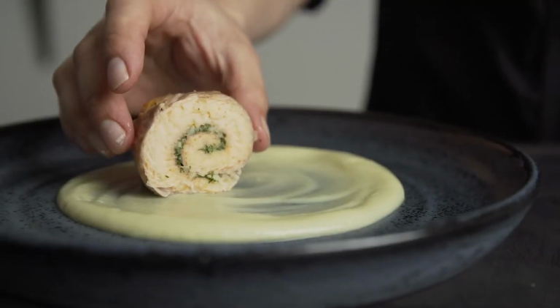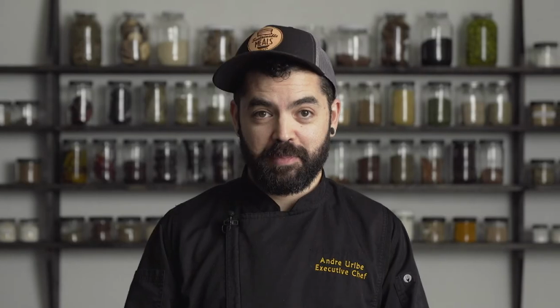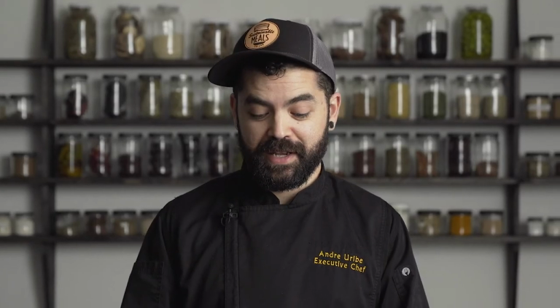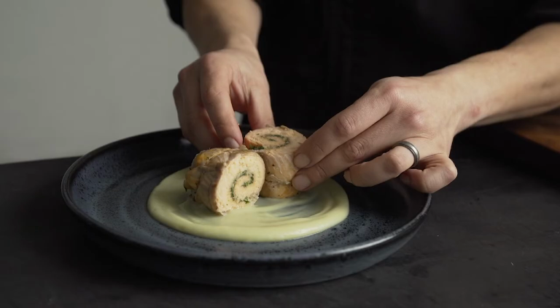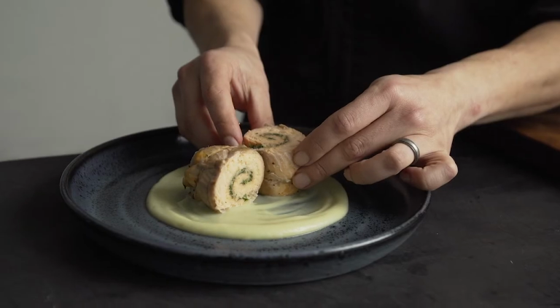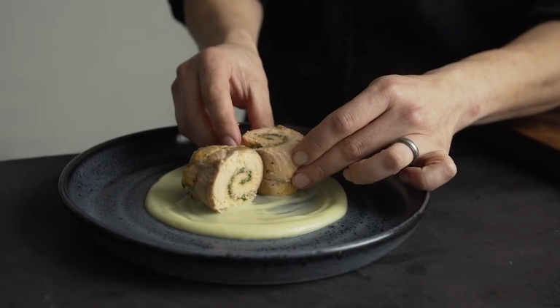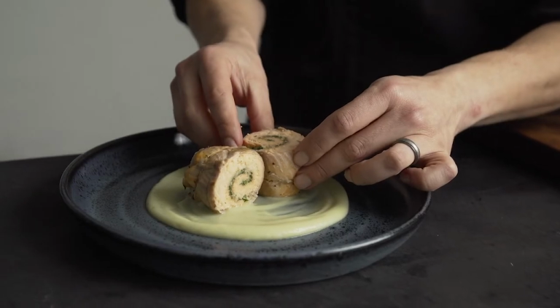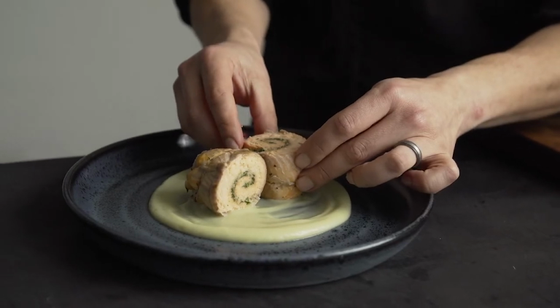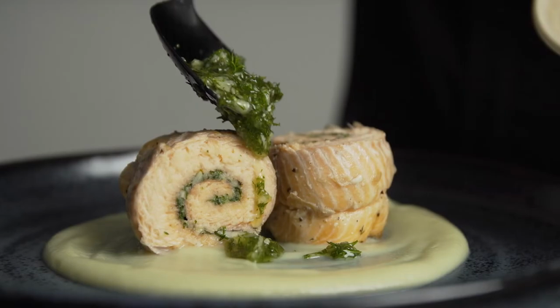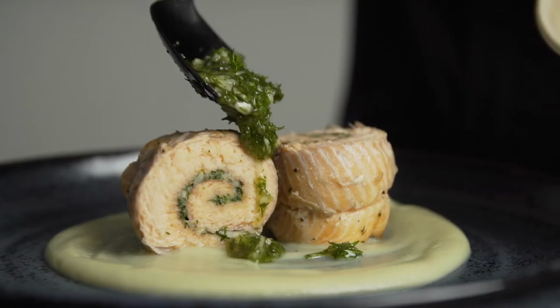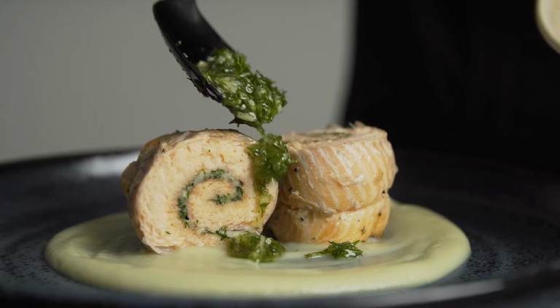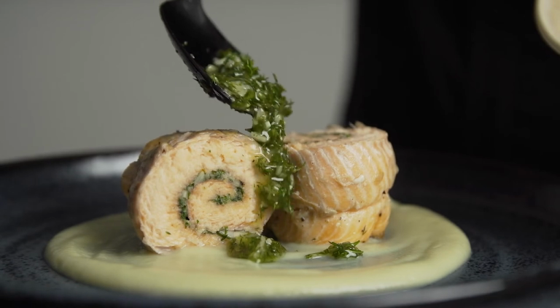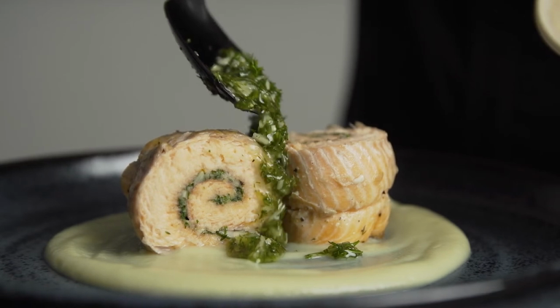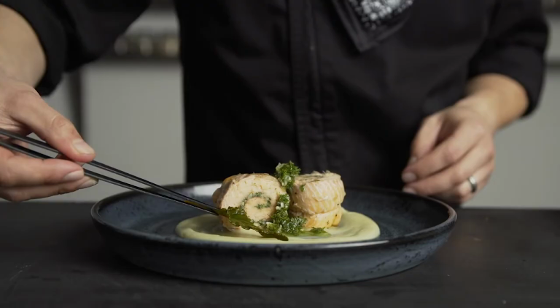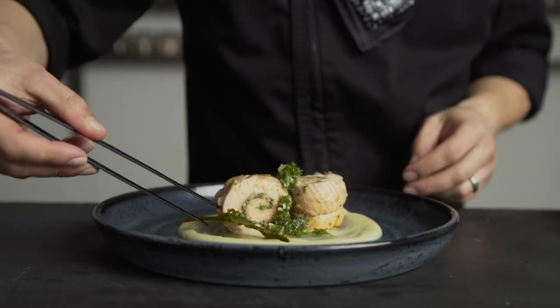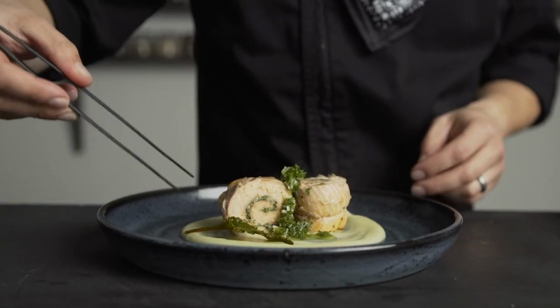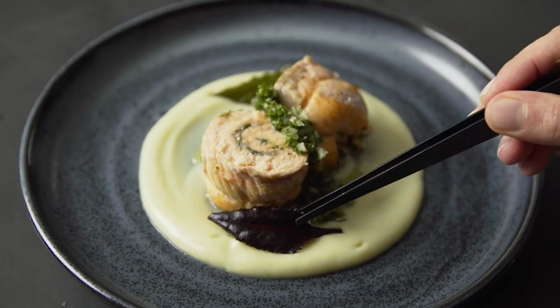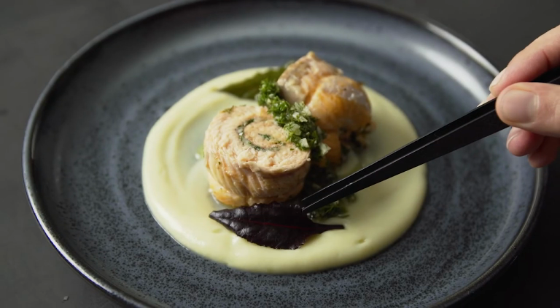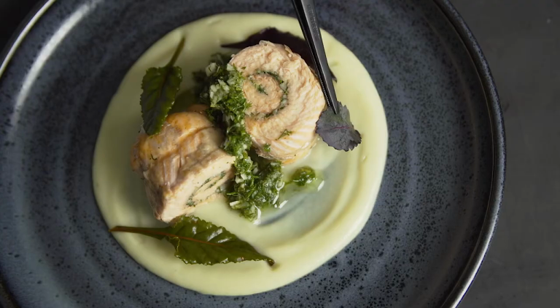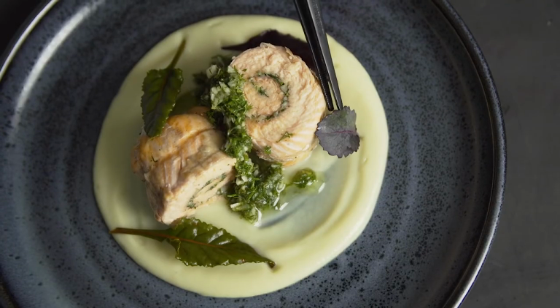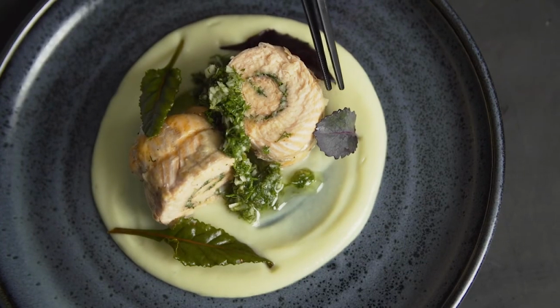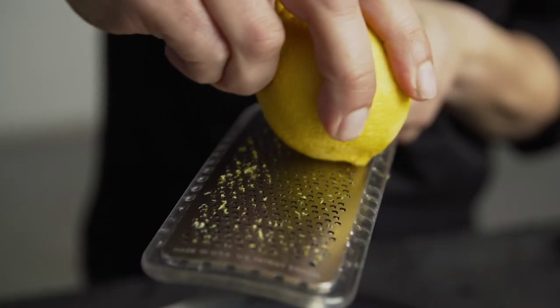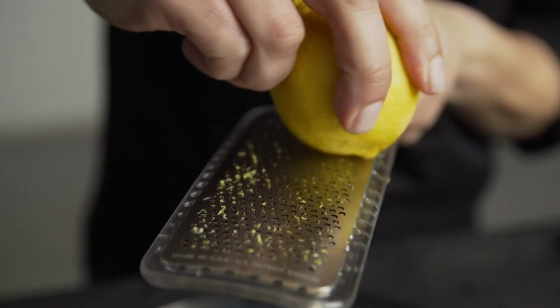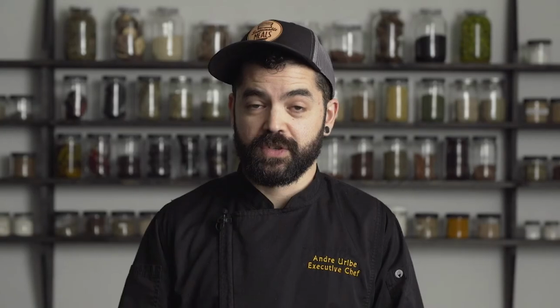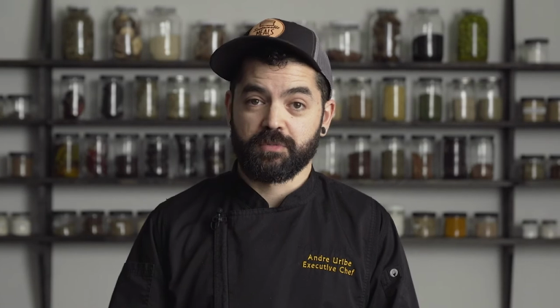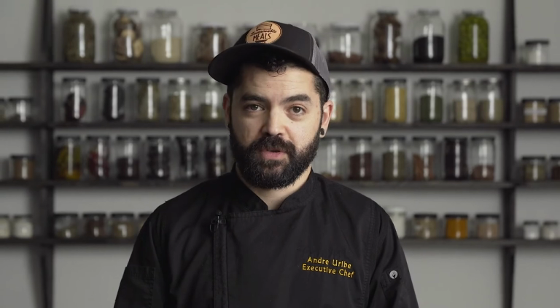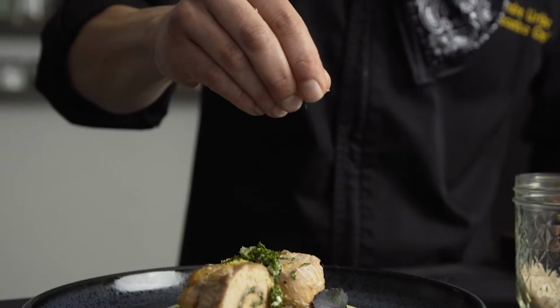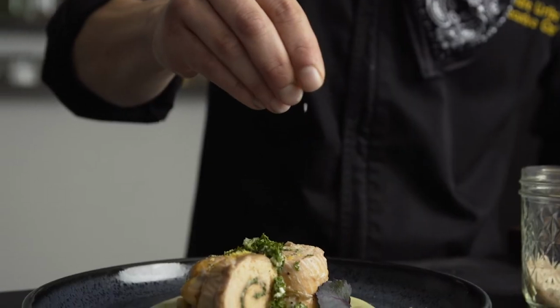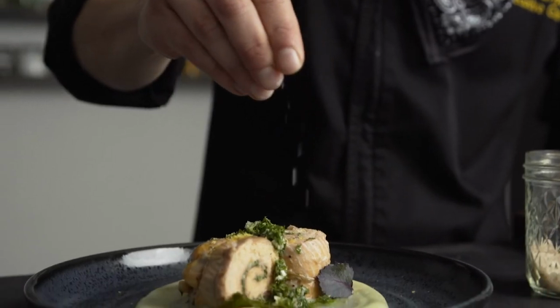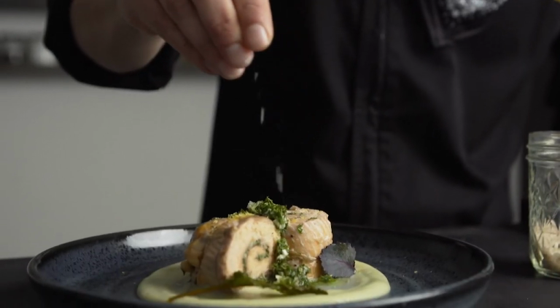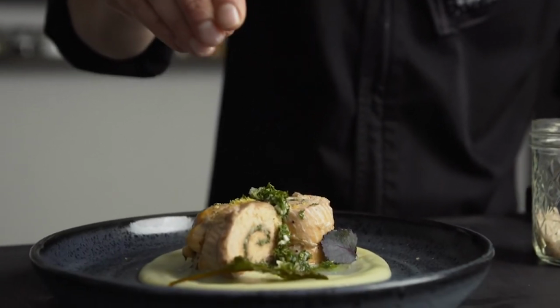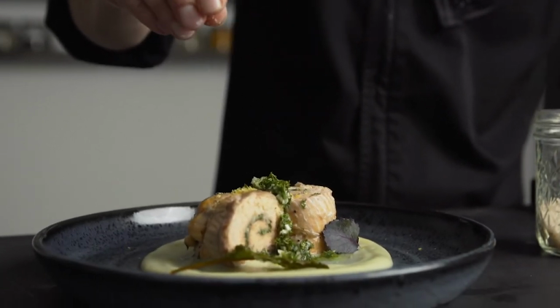I plated it with sweet potato puree, some more gremolata, and some baby greens, lemon zest, and some smoked salt.